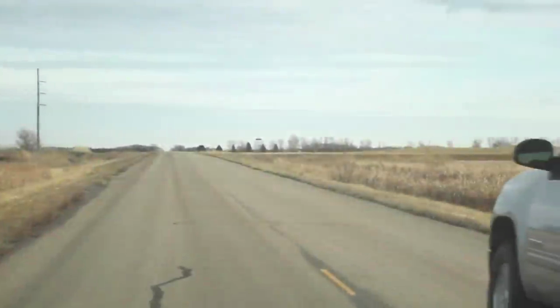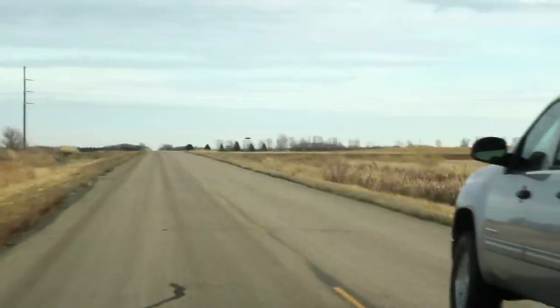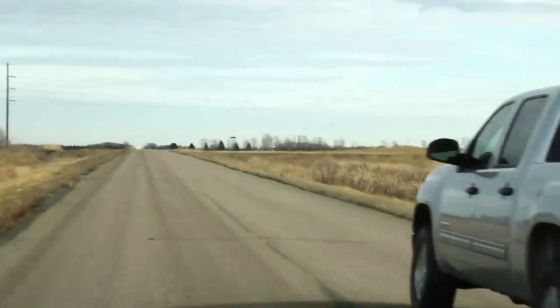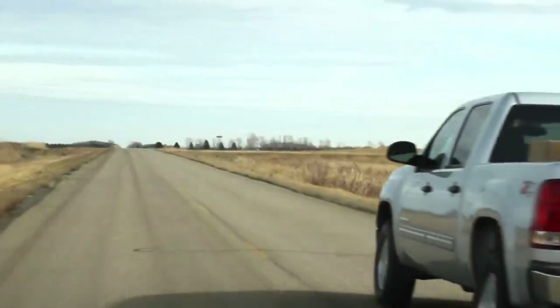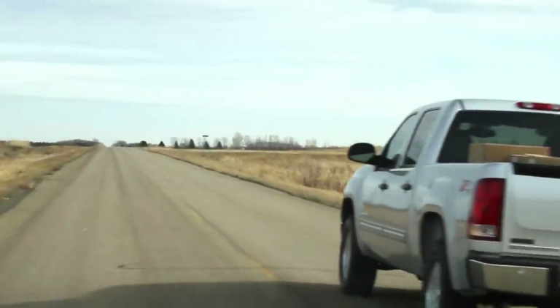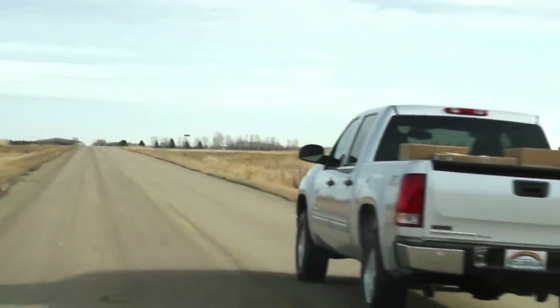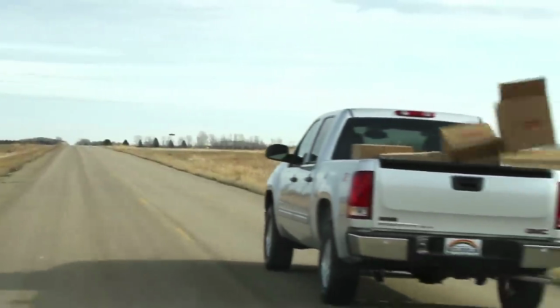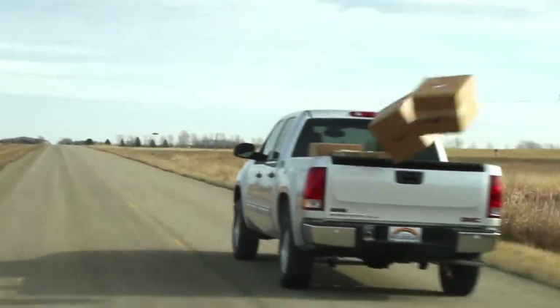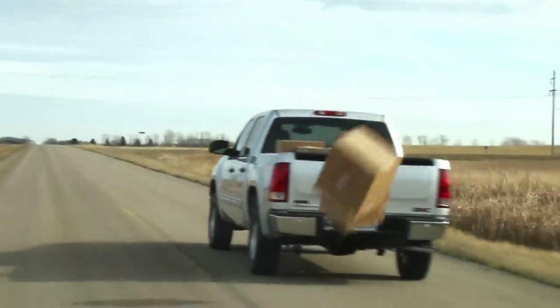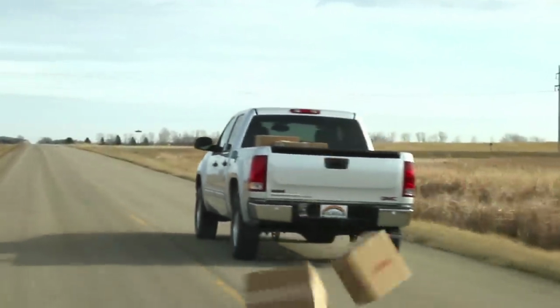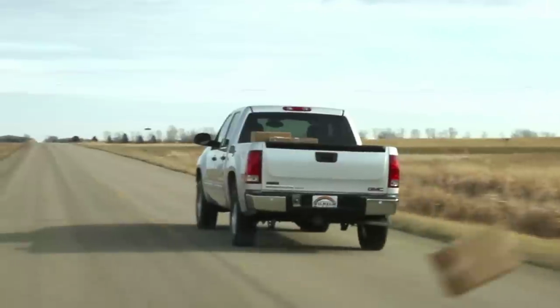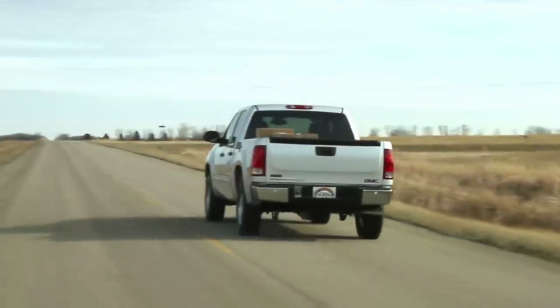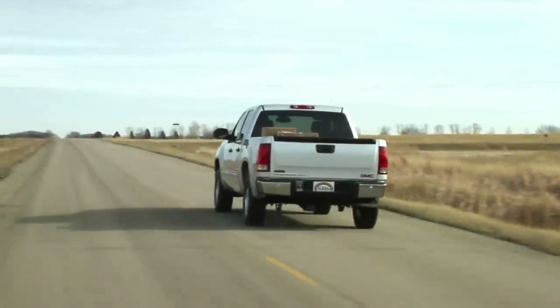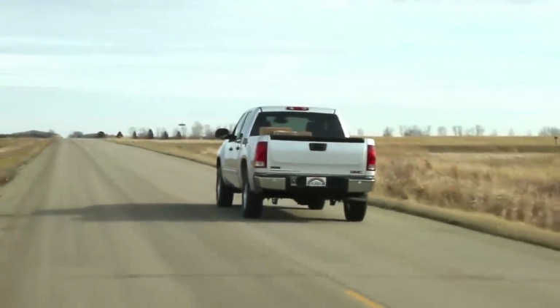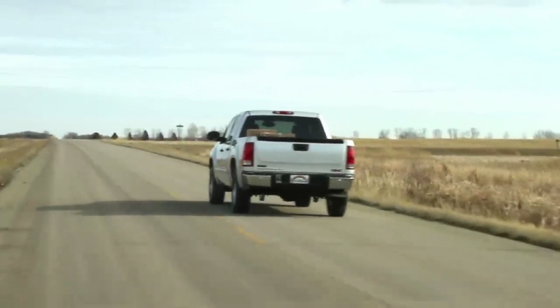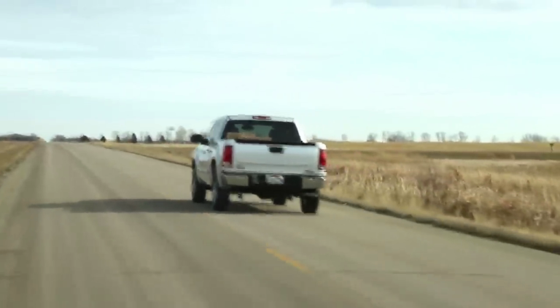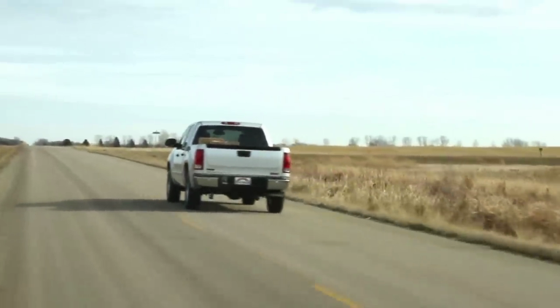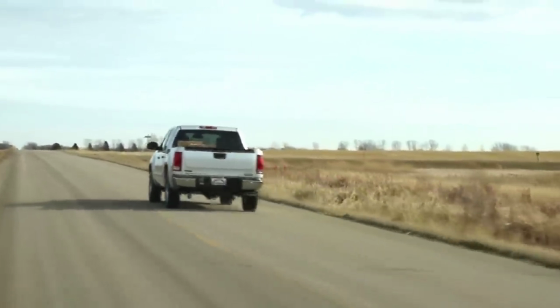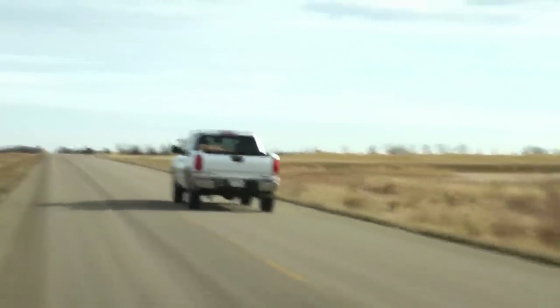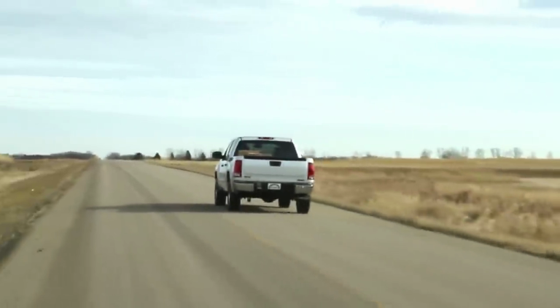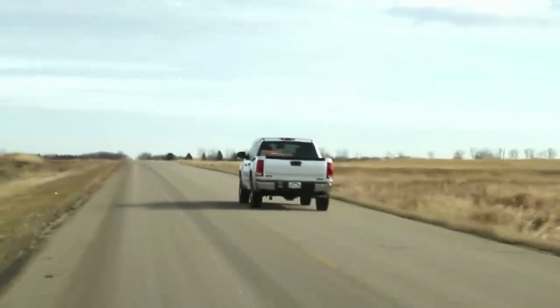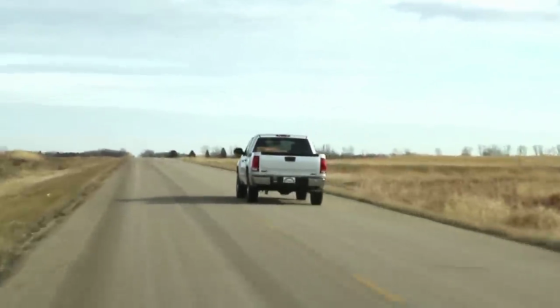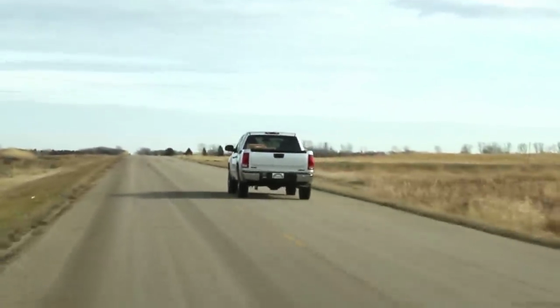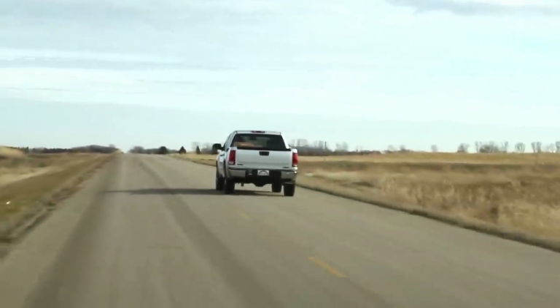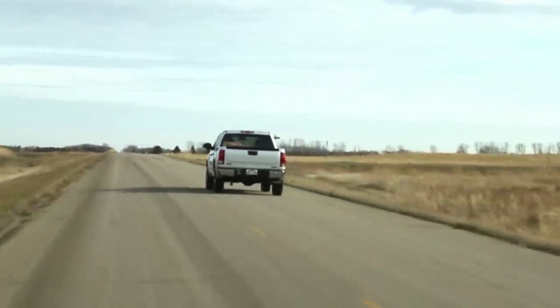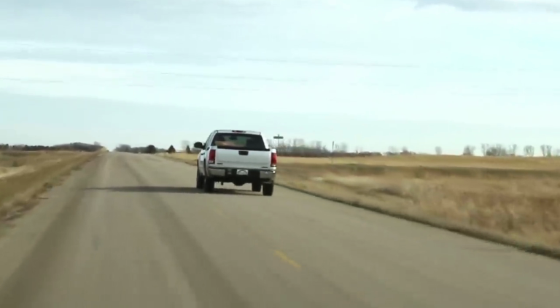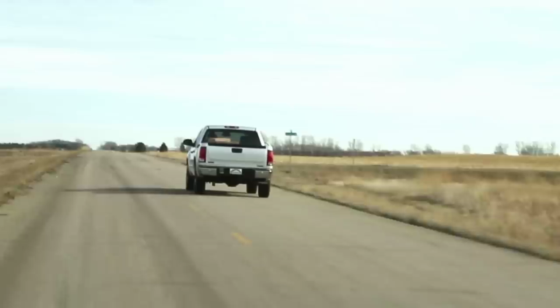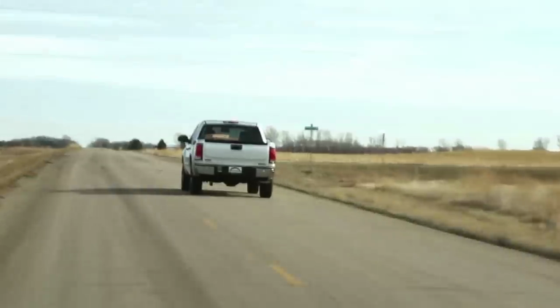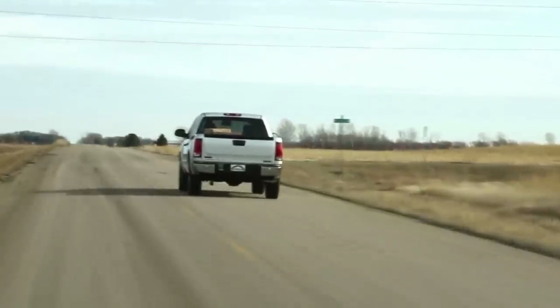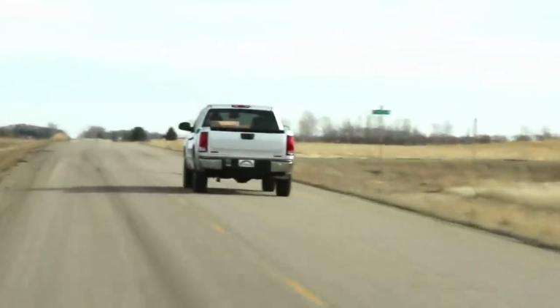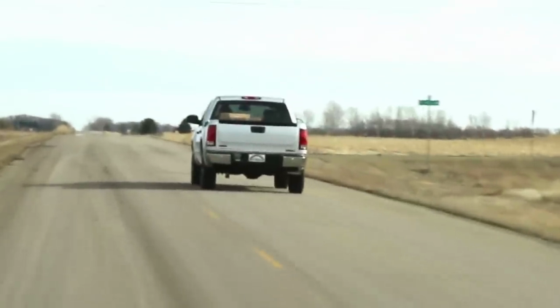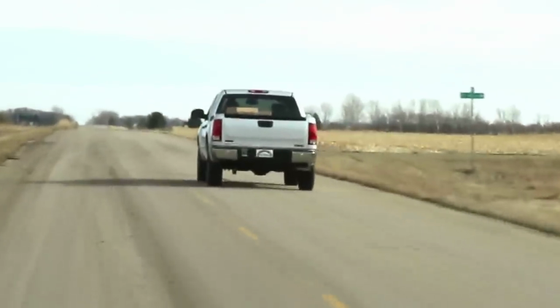A tonneau cover serves as a lid for your pickup truck bed, keeping your cargo secure from being blown out, causing accidents behind you or resulting in a hefty fine due to littering.